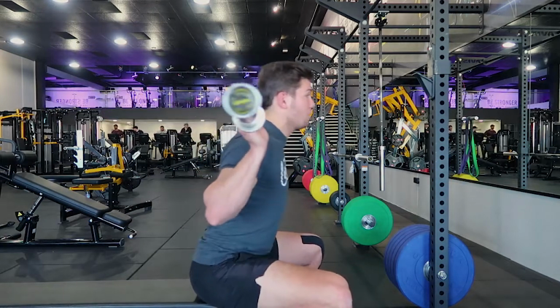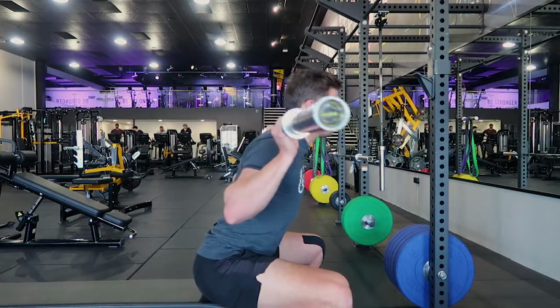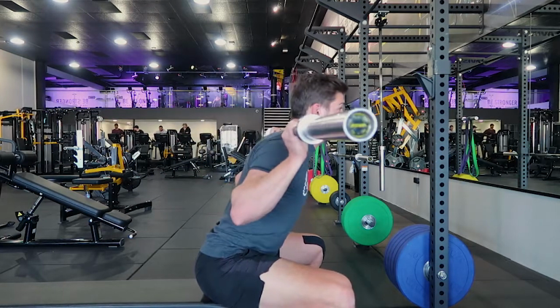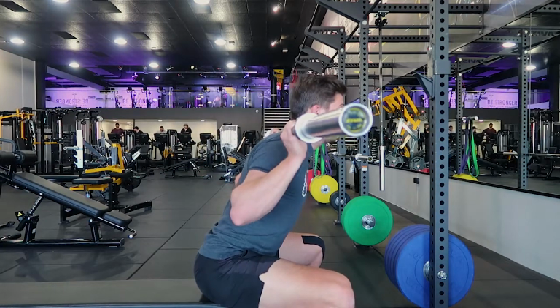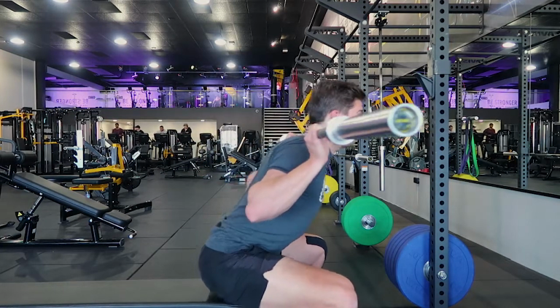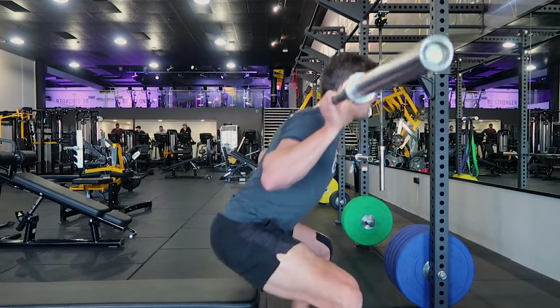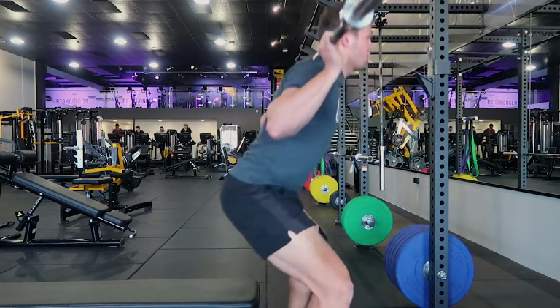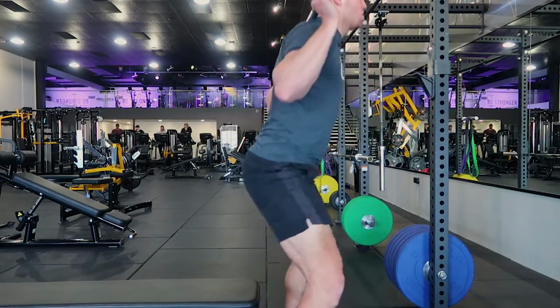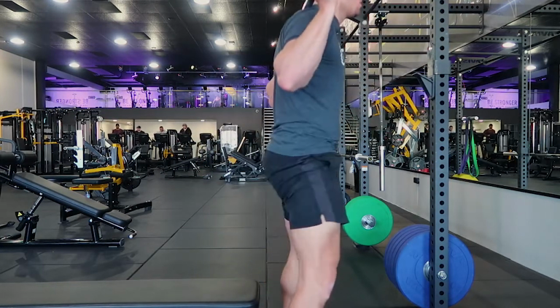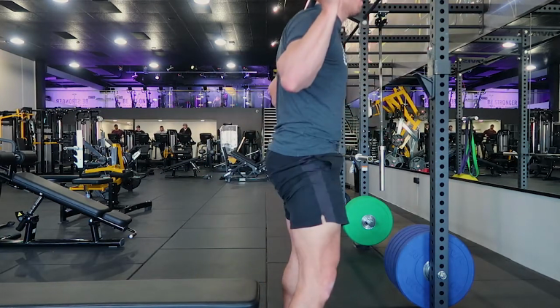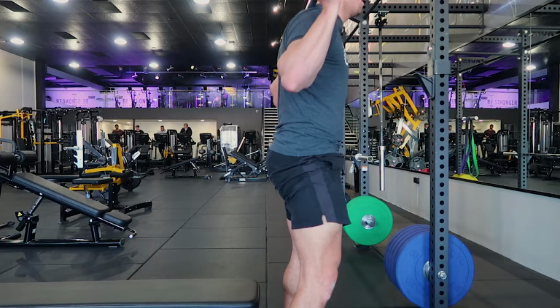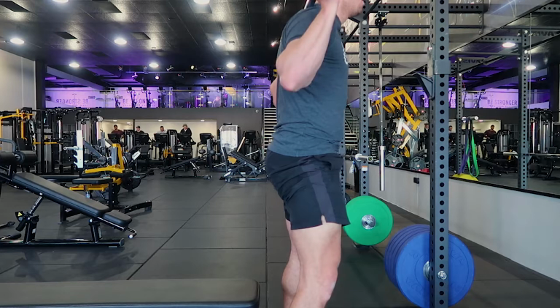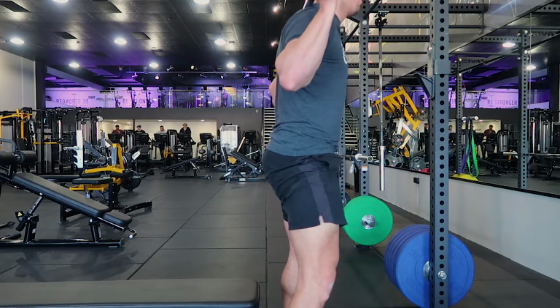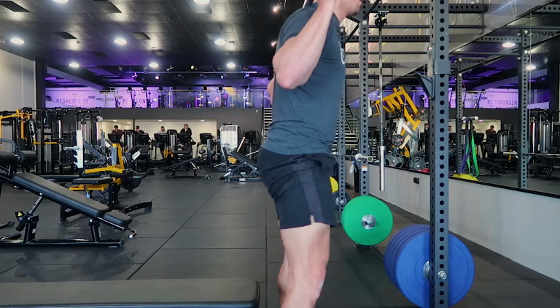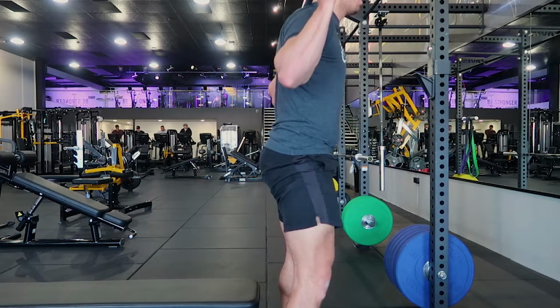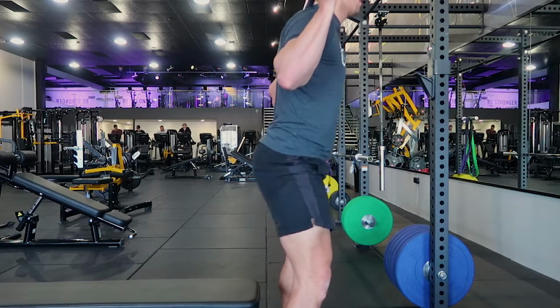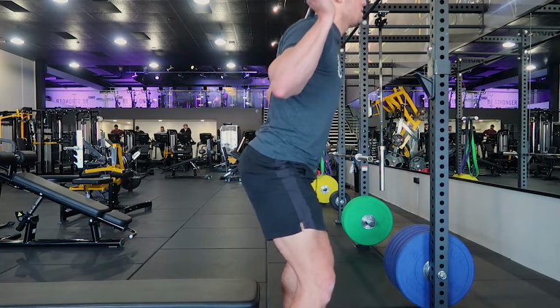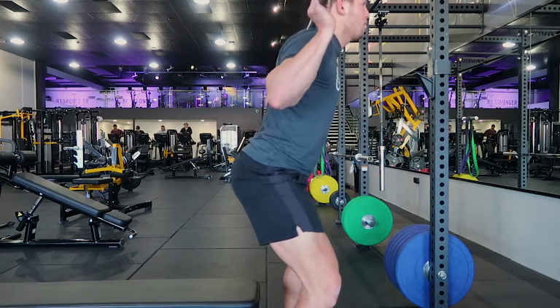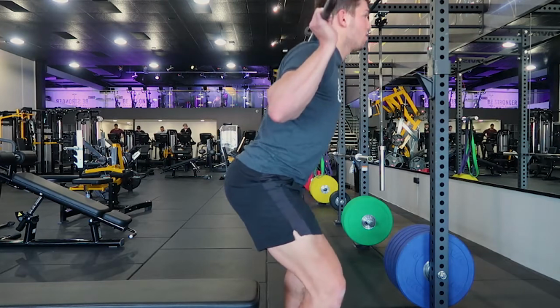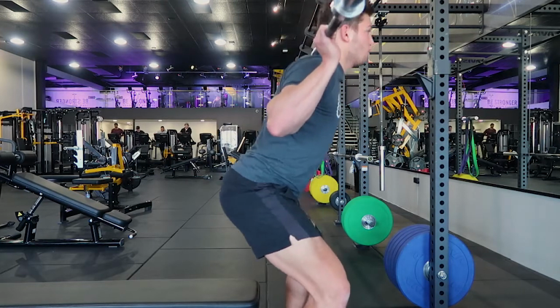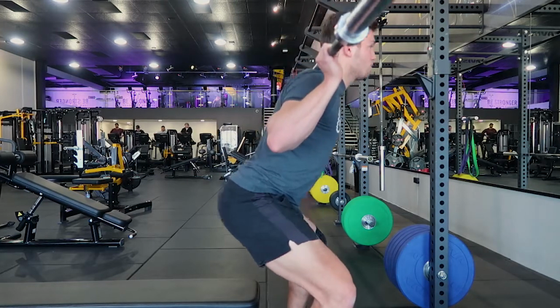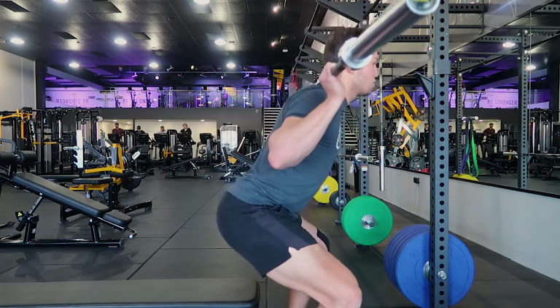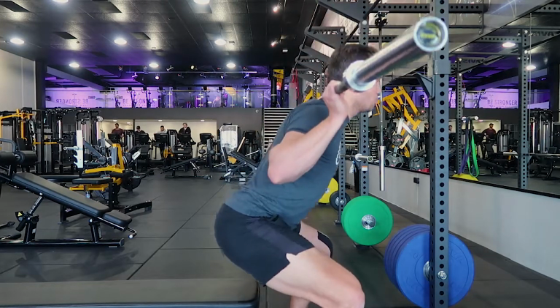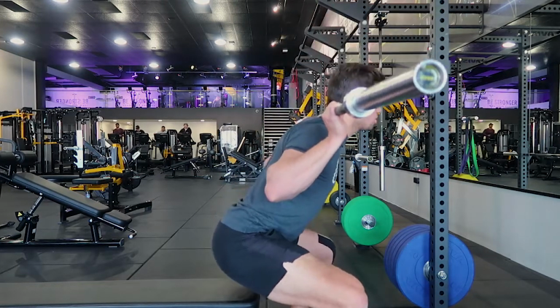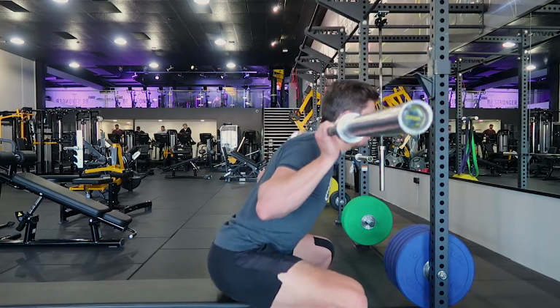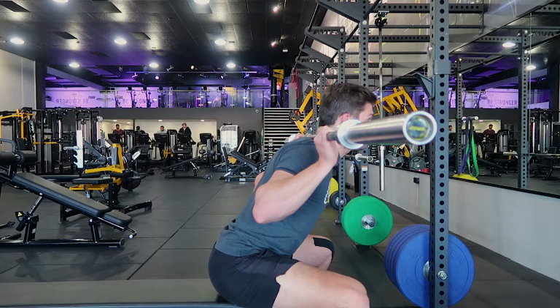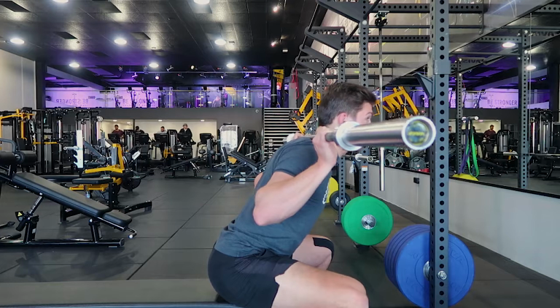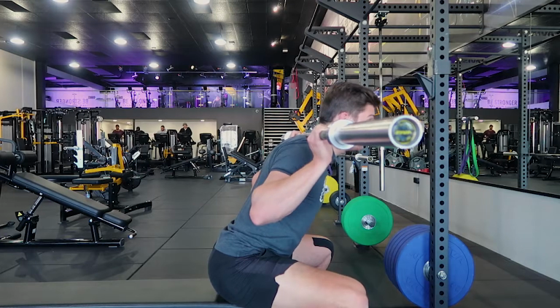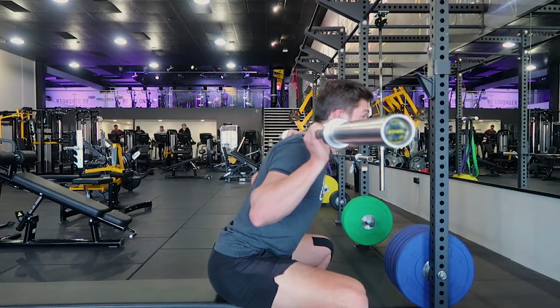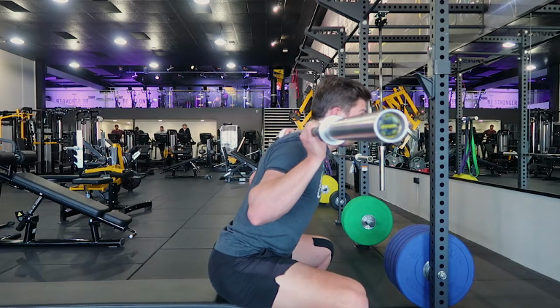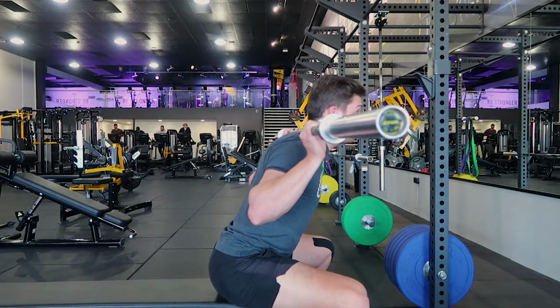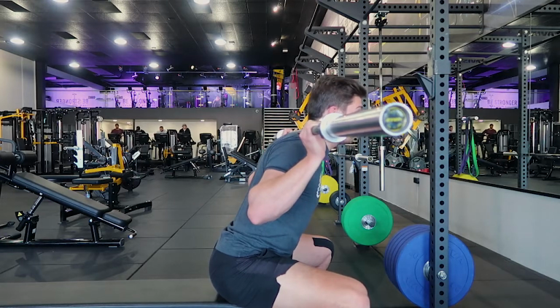We're not trying to rock it or anything like that — we're holding that position and coming out straight from it, squeezing the glutes. I'll repeat one more time: controlling the weight down, controlling all the way, sitting down fully.